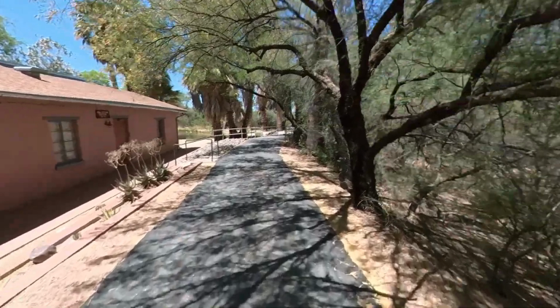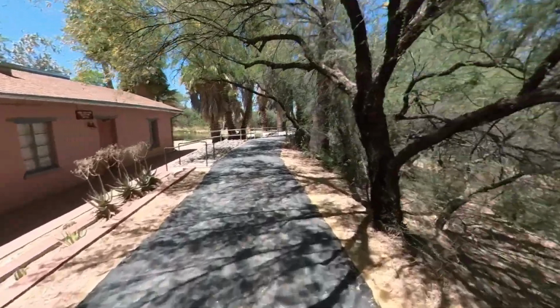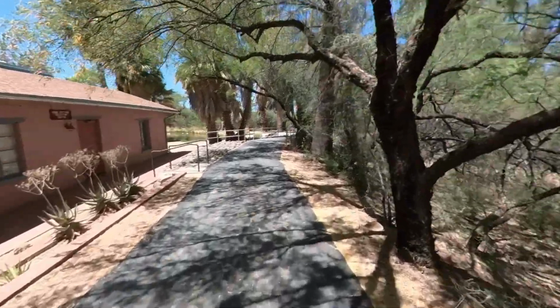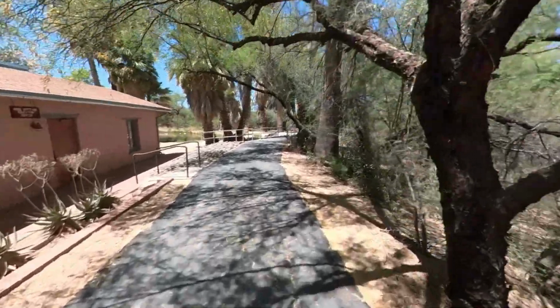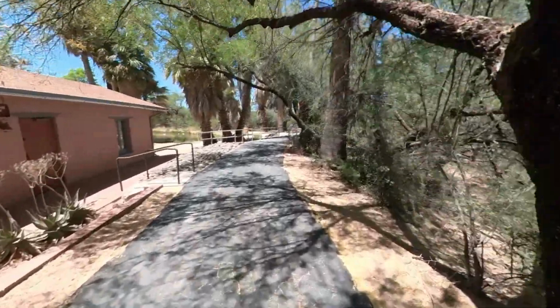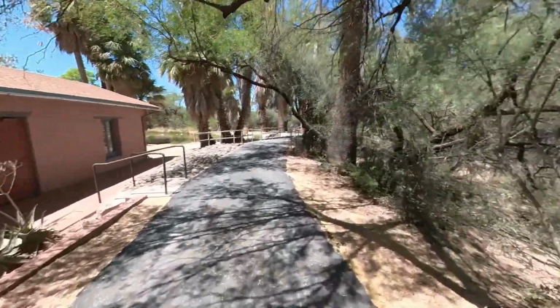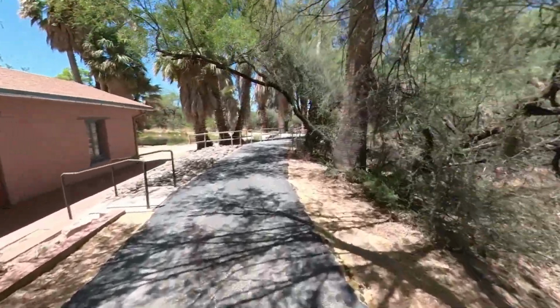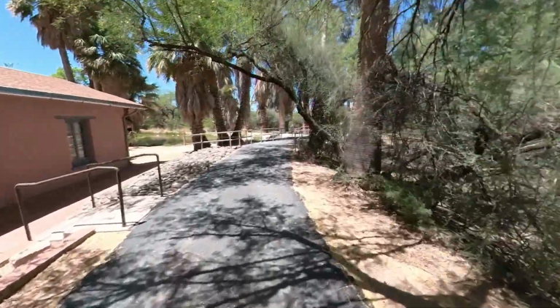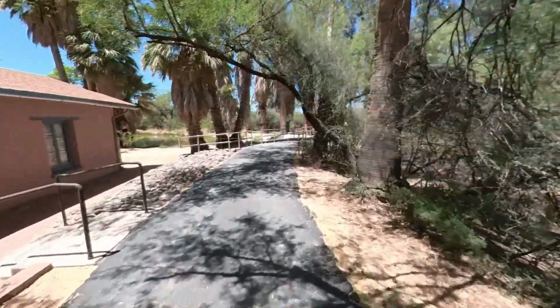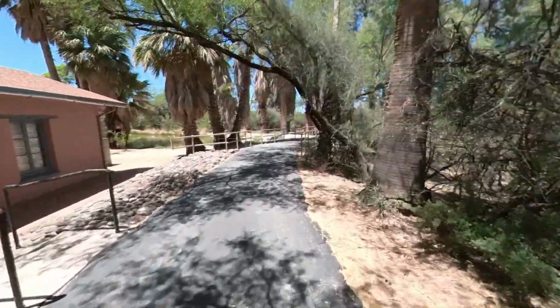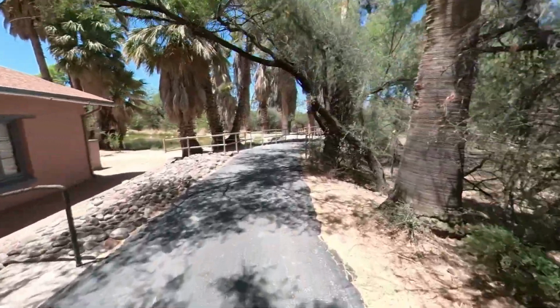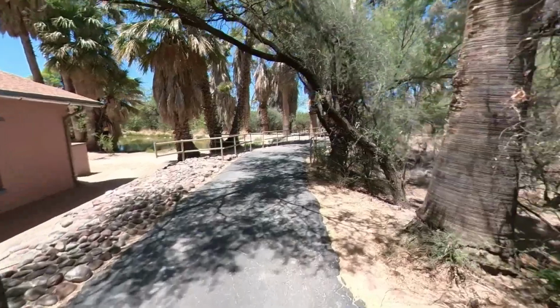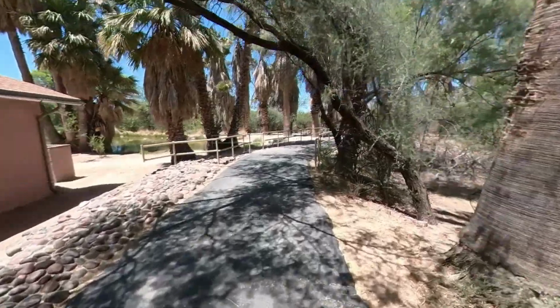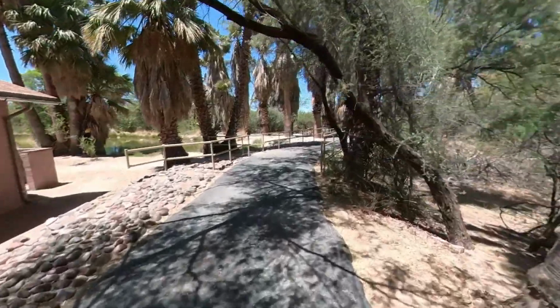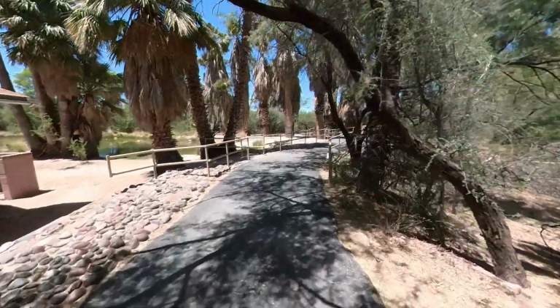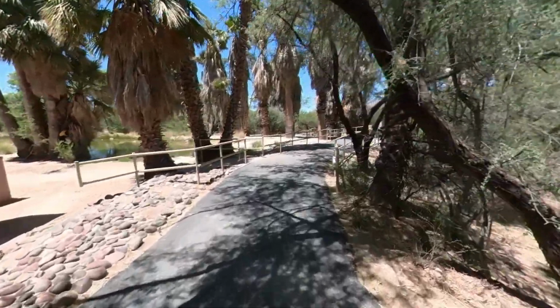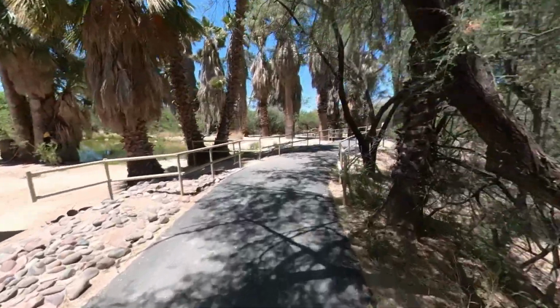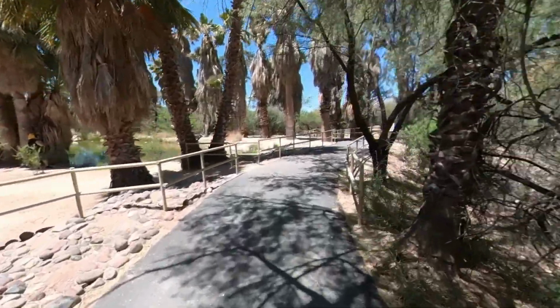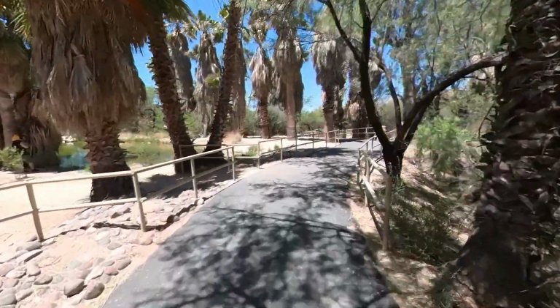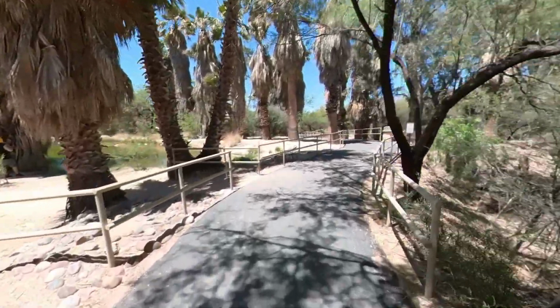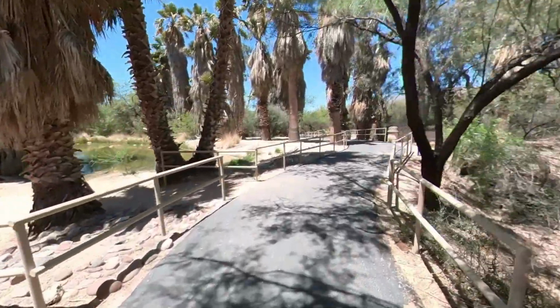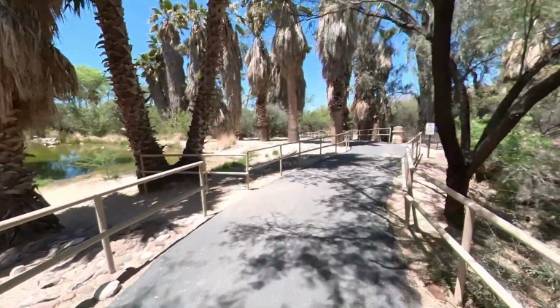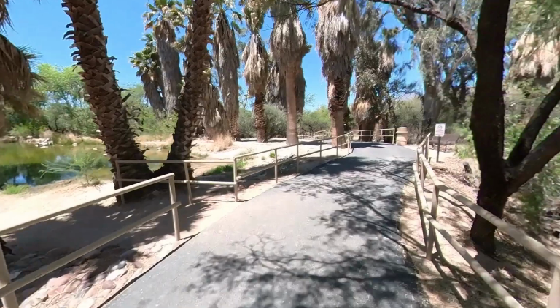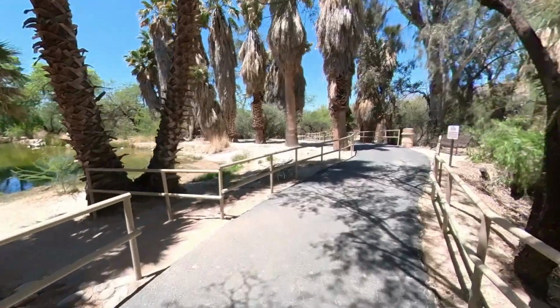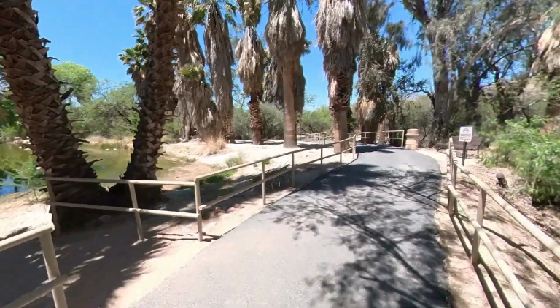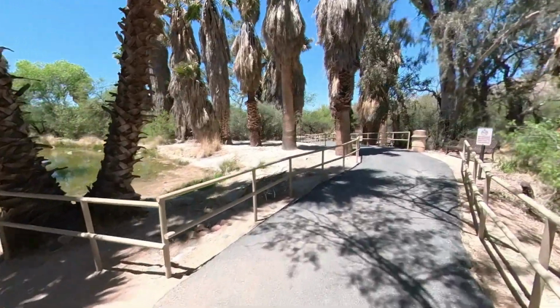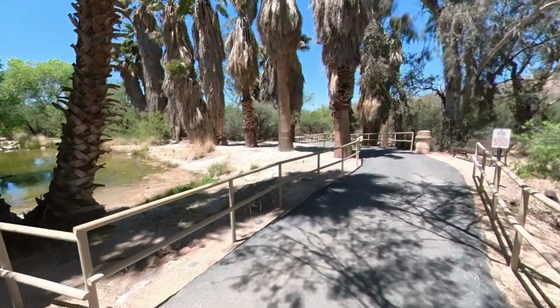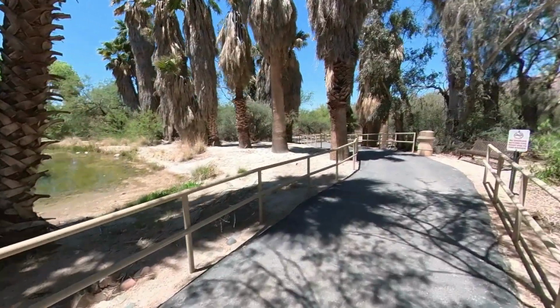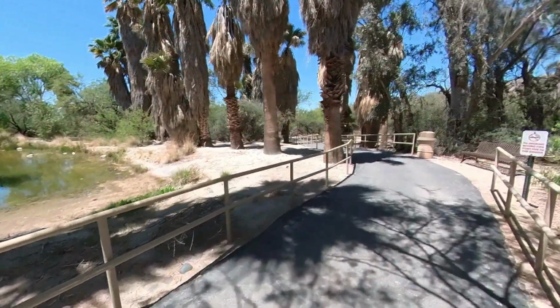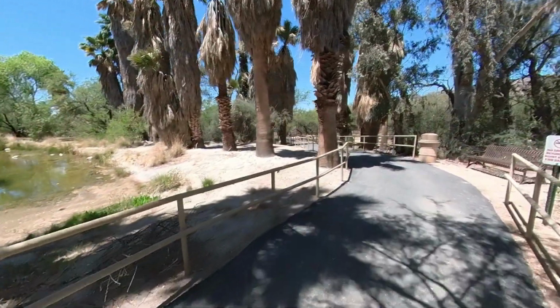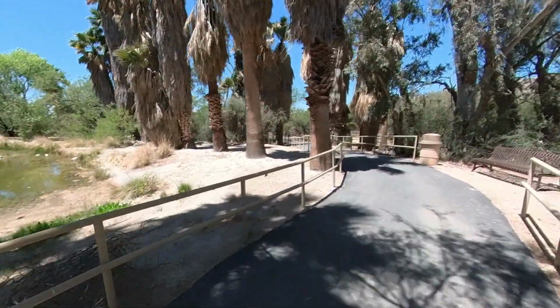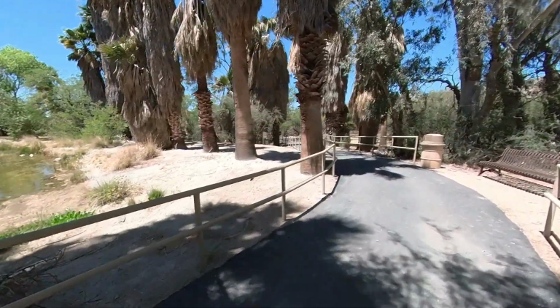Since there are no playgrounds and no athletic fields at the park, it tends to be less crowded than the other city and county parks. With over 50 picnic tables and grills, it is a great place for a weekend outing. It is also frequently used for family photos, birthday parties, and nature studies.